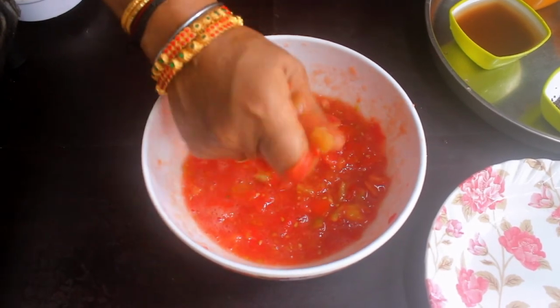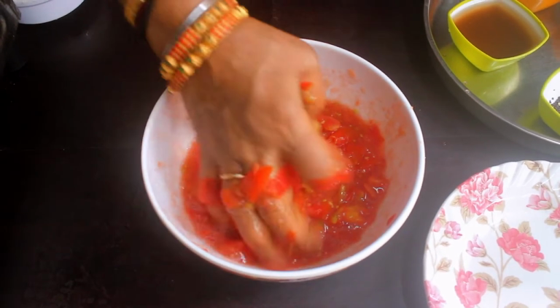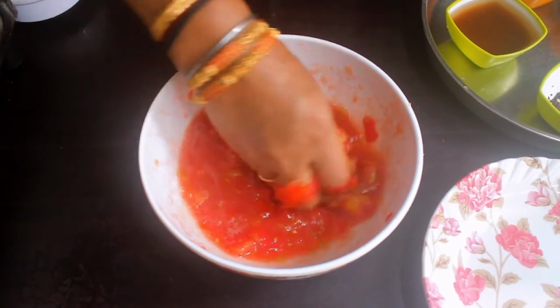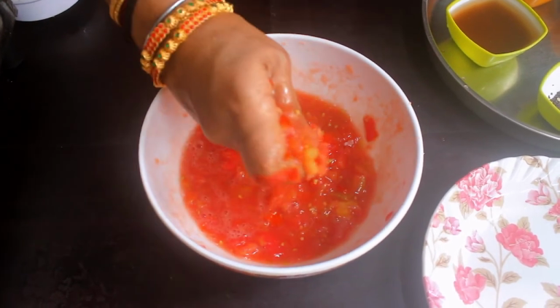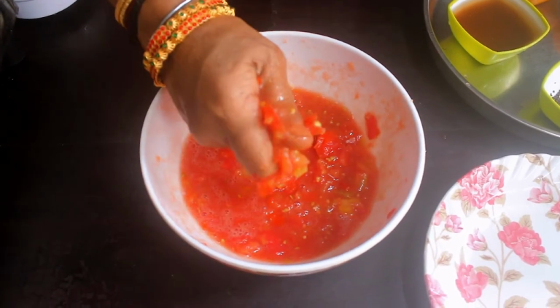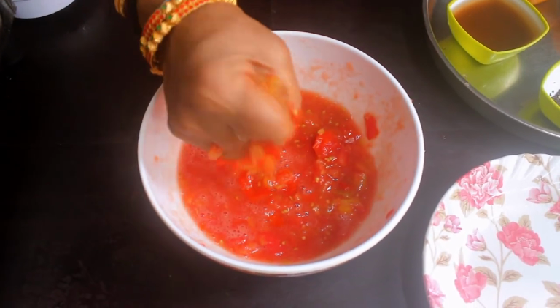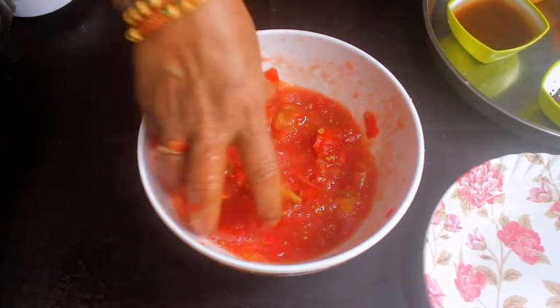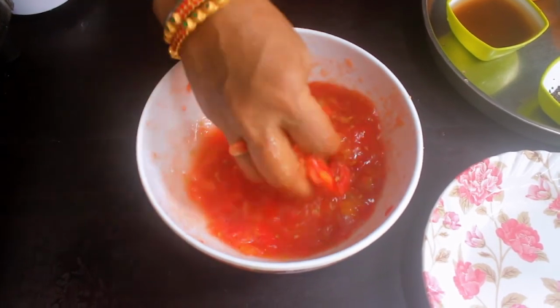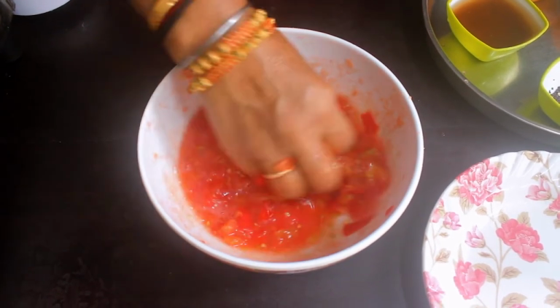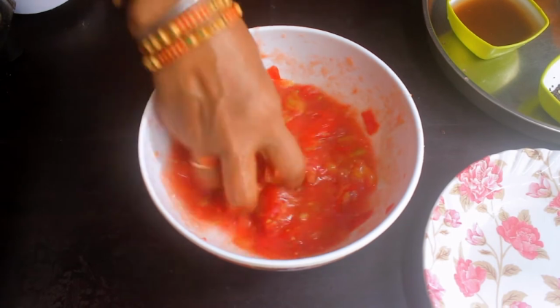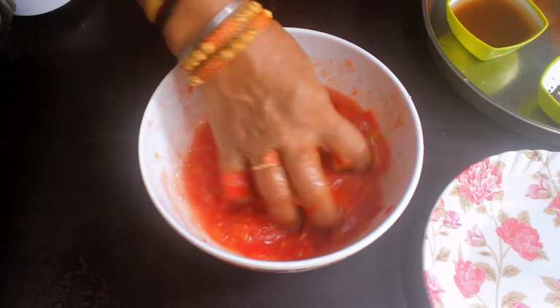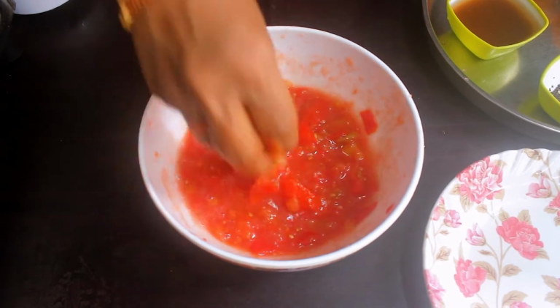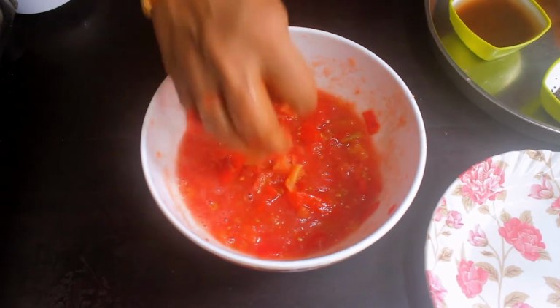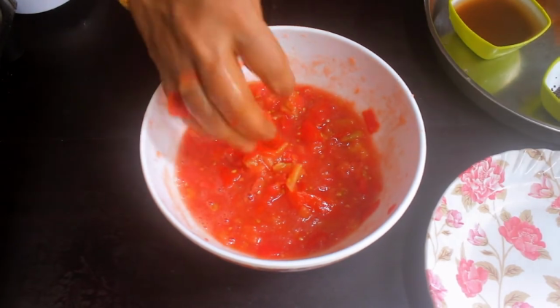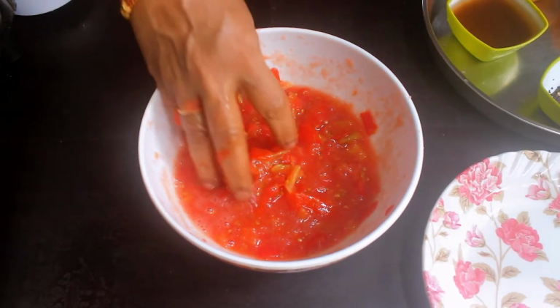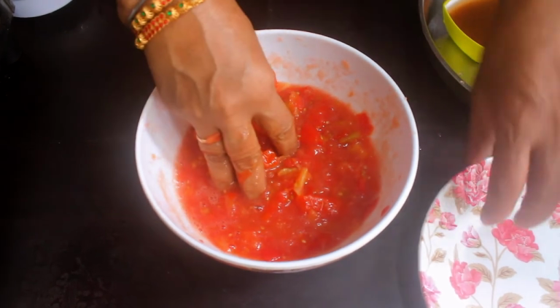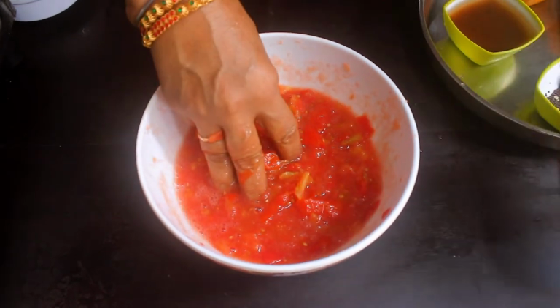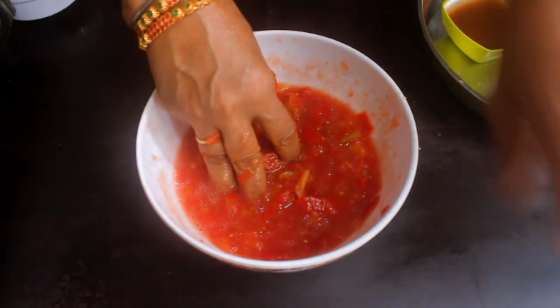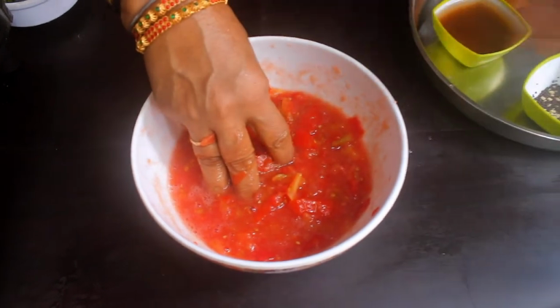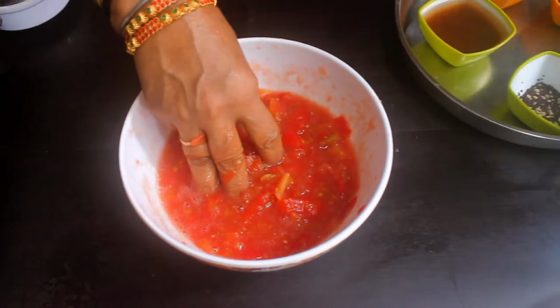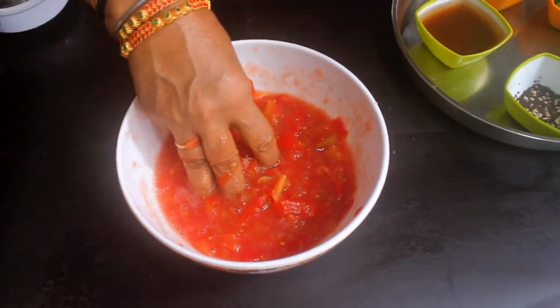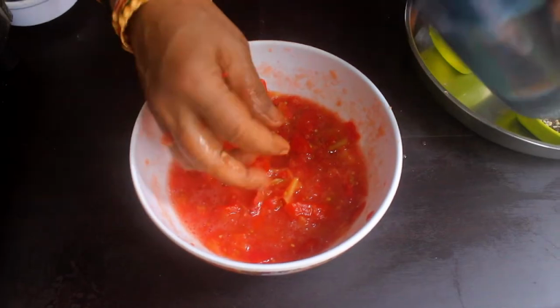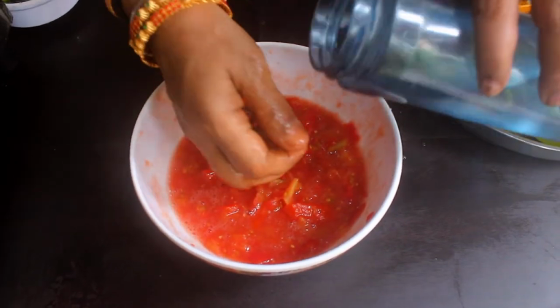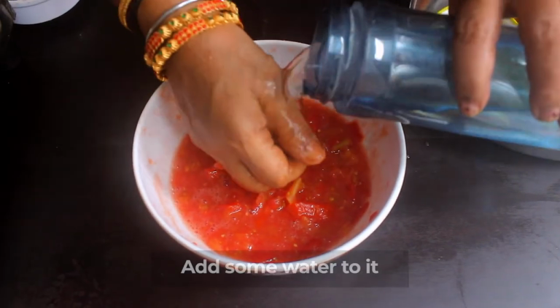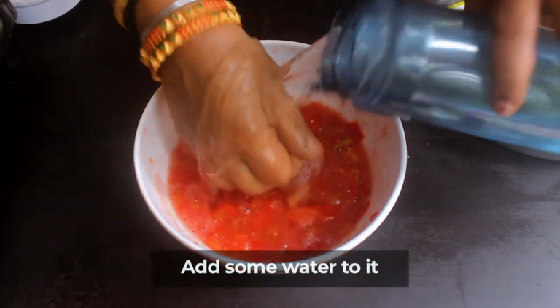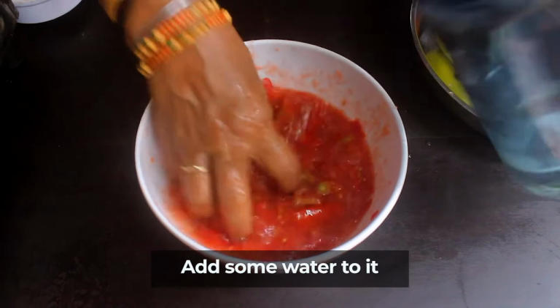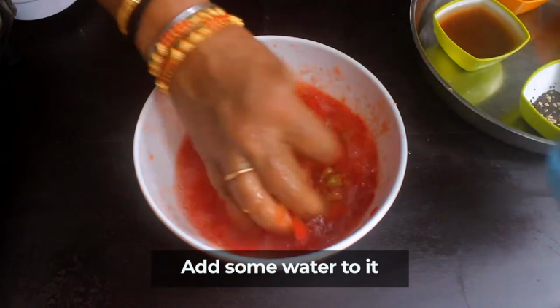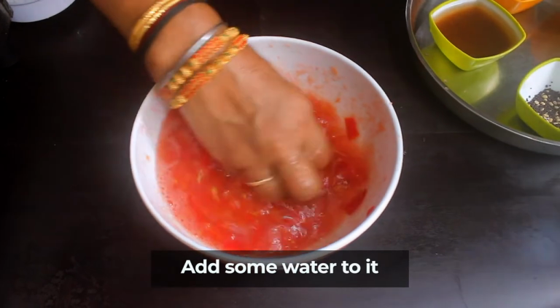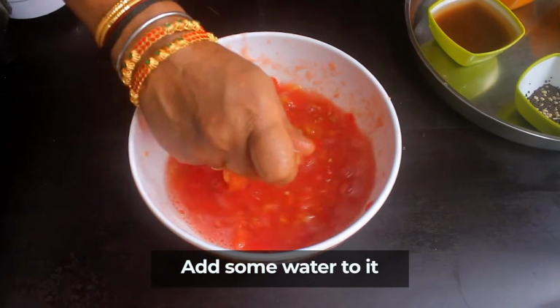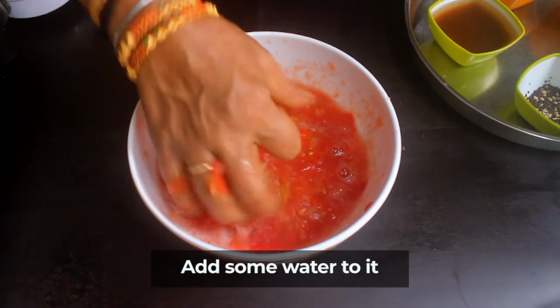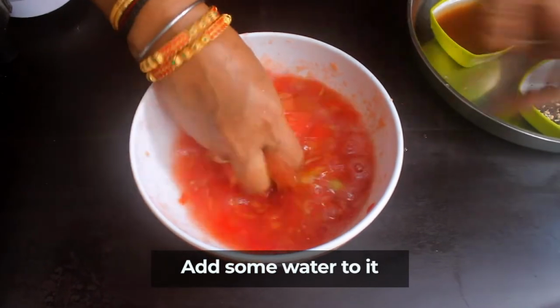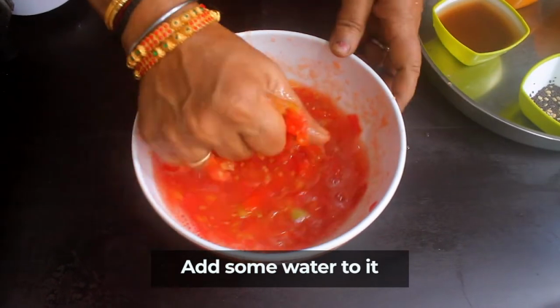I'm going to put this in the mixer and cook it in 2-3 minutes. Let it cook a little.